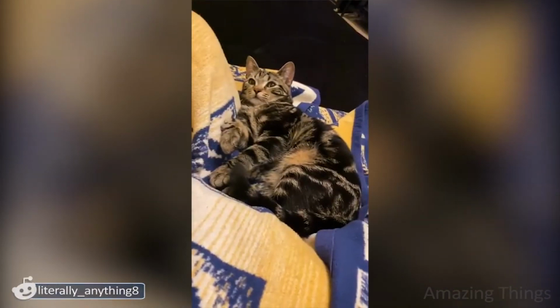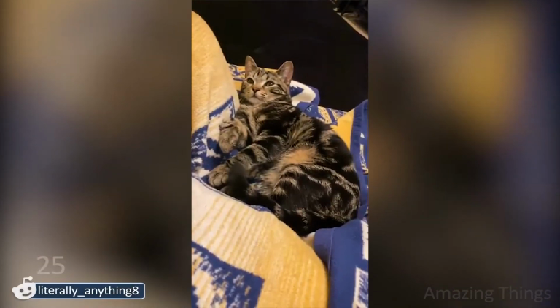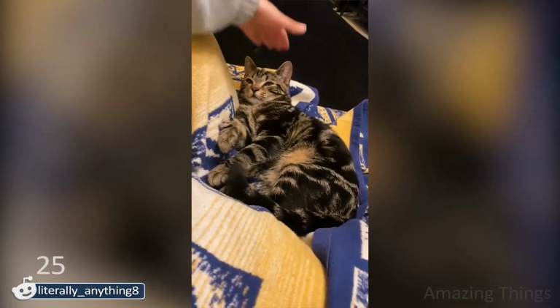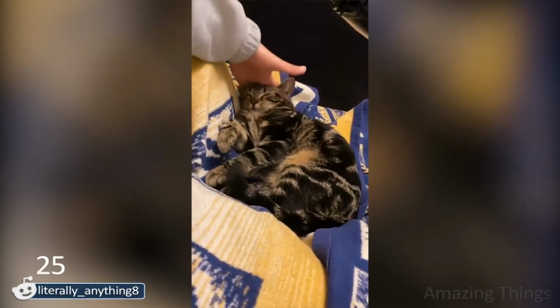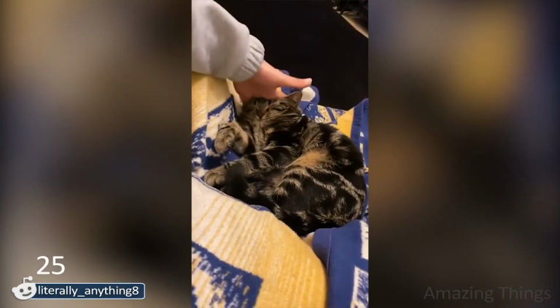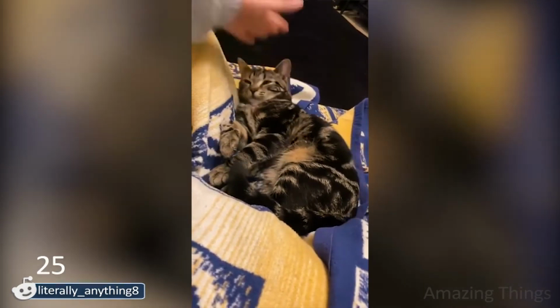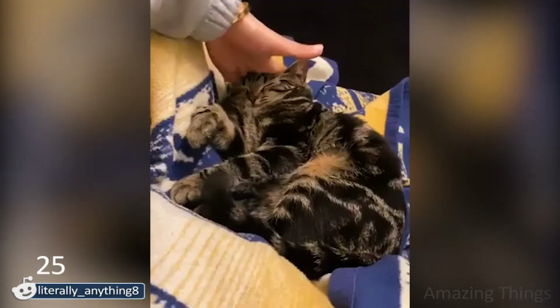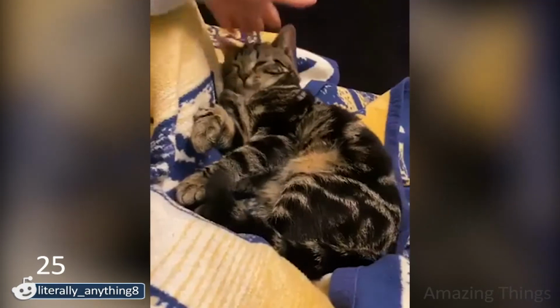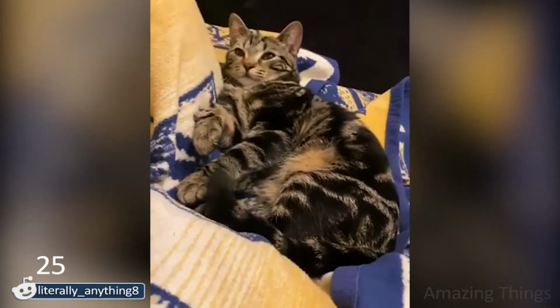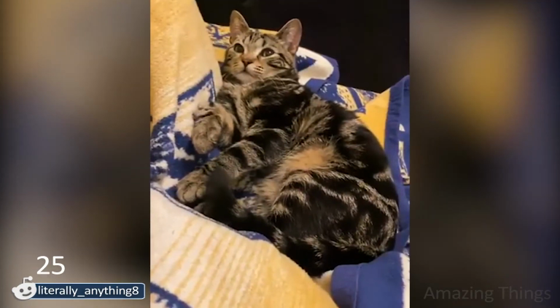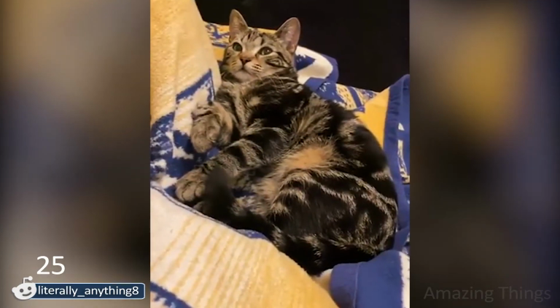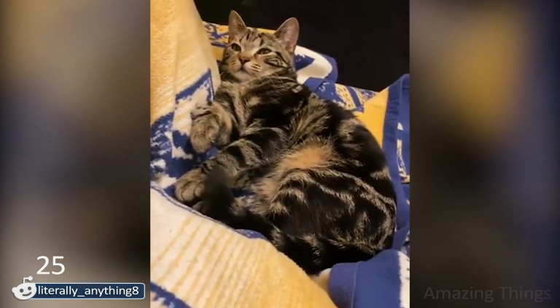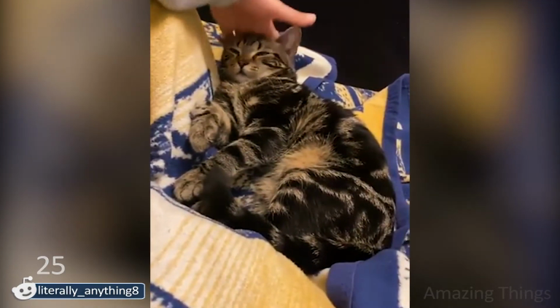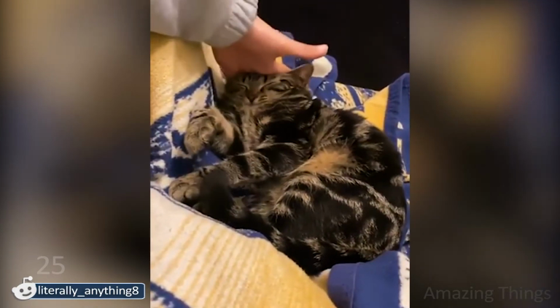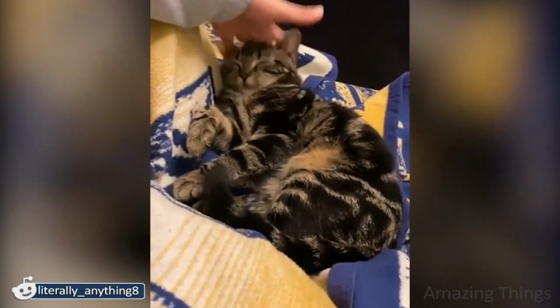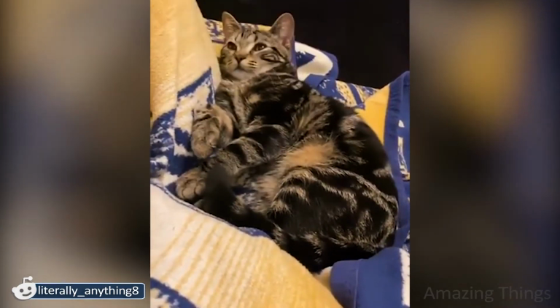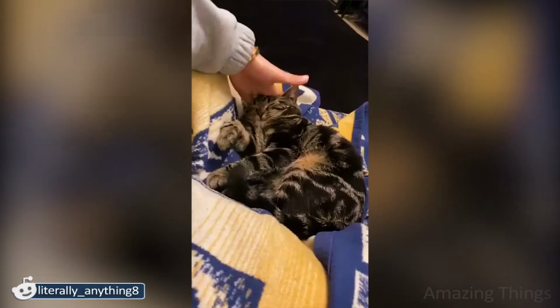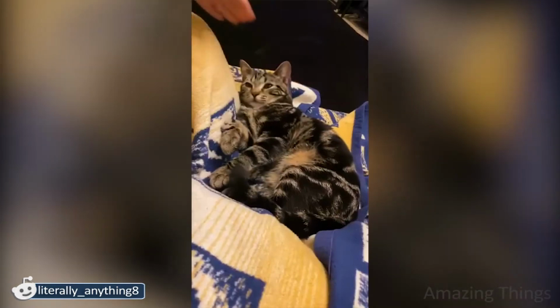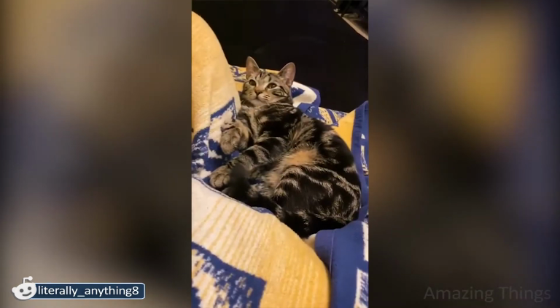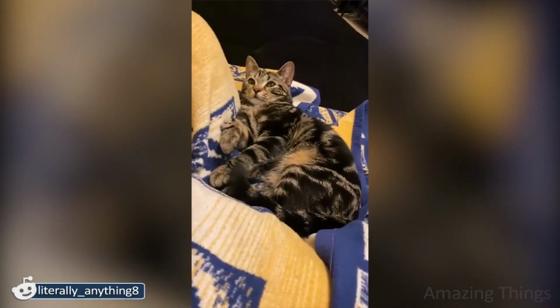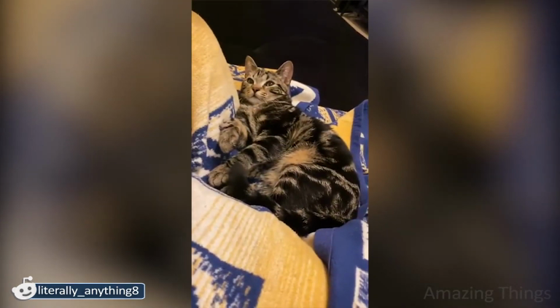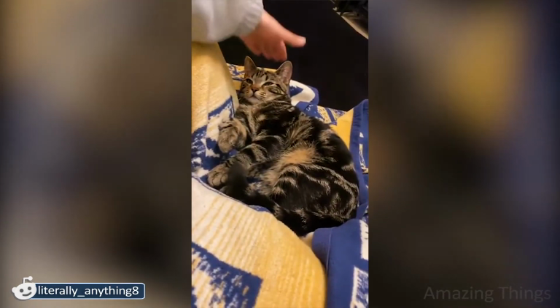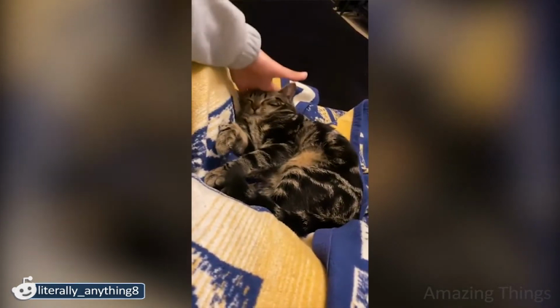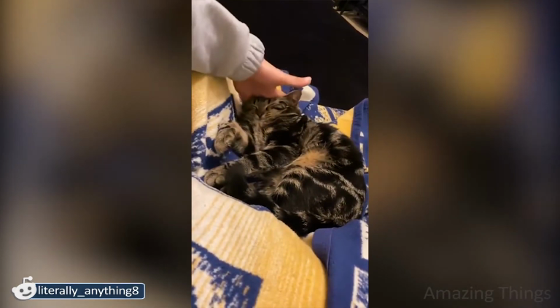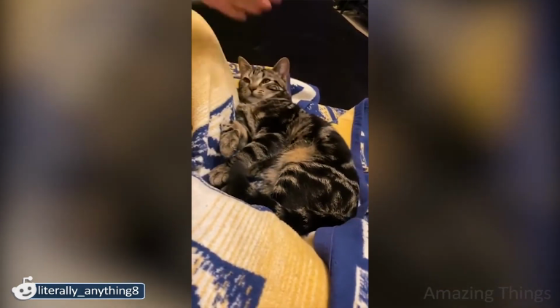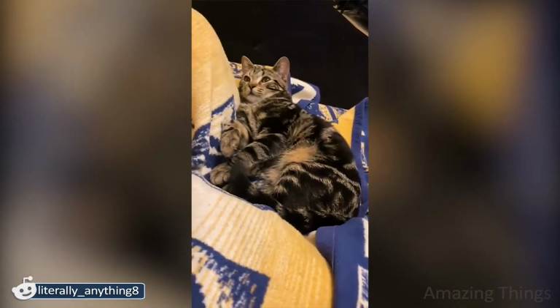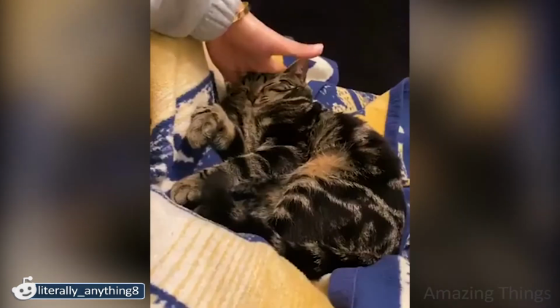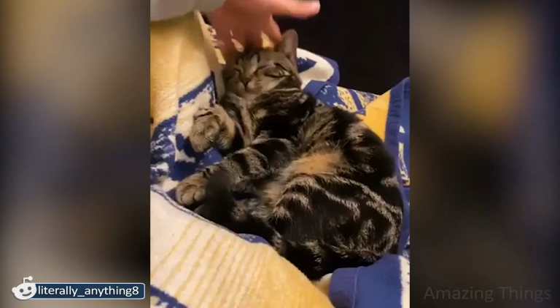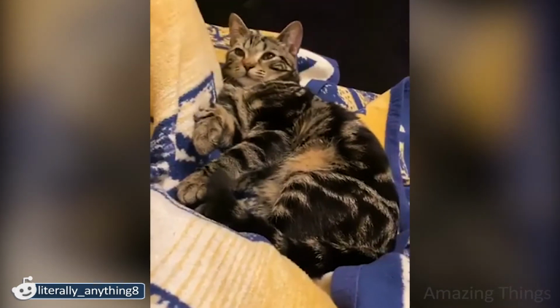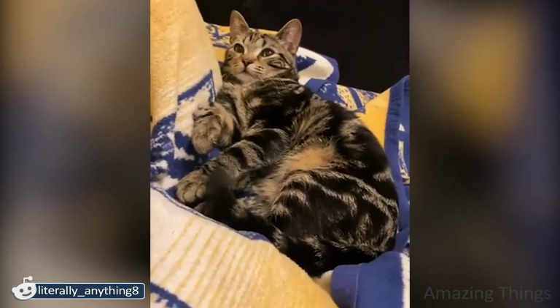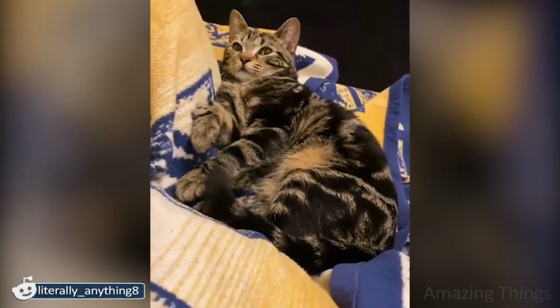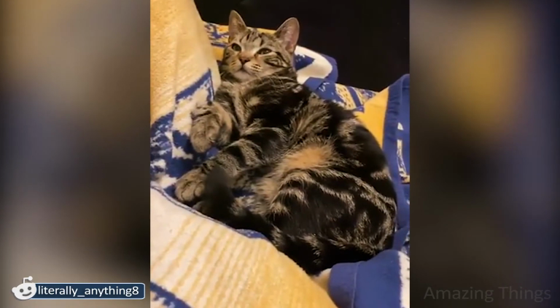This cat is as cute as possible. Is he waiting for something? Squish the cat! I am convinced again that cats are liquid. Otherwise, why does it shrink so easily?